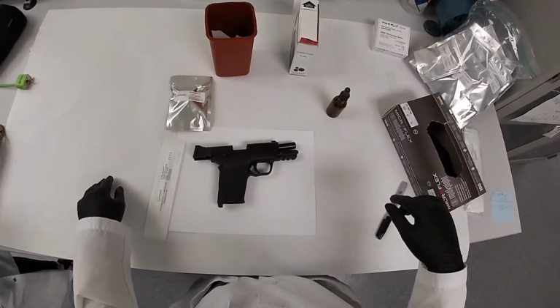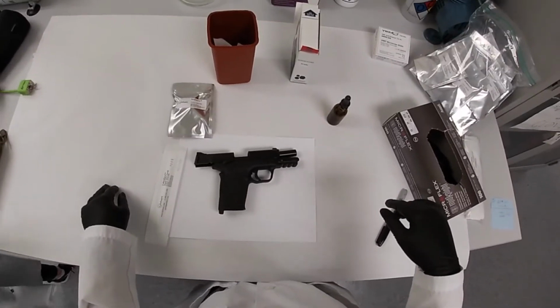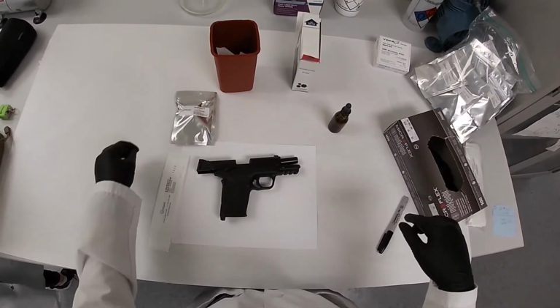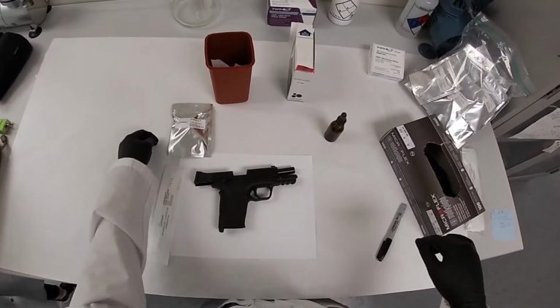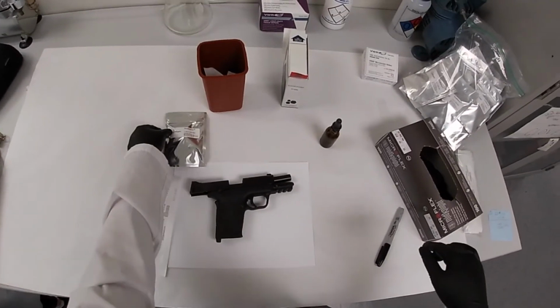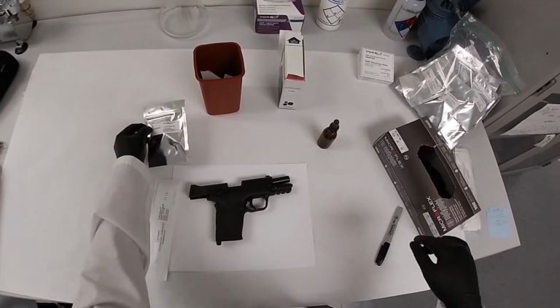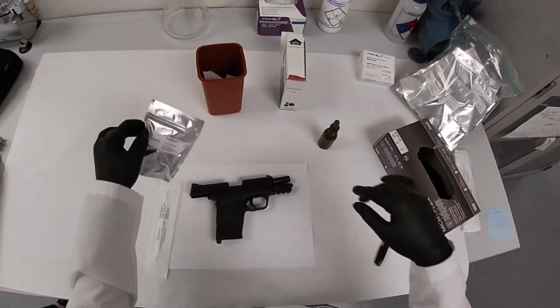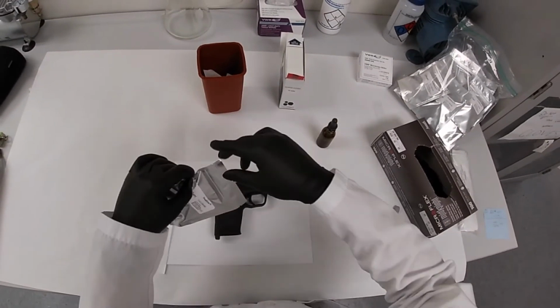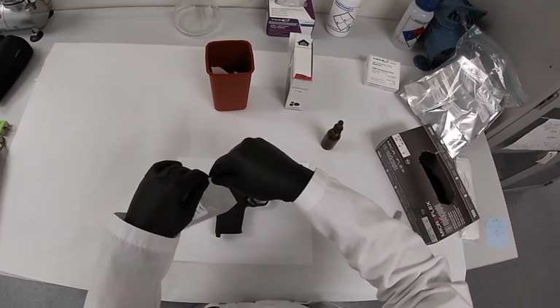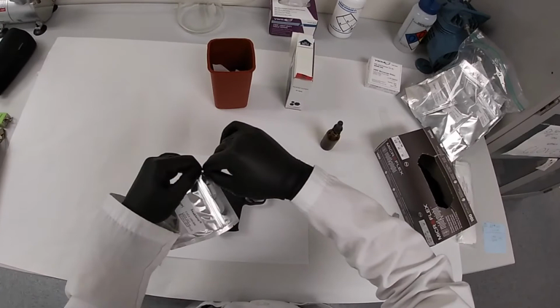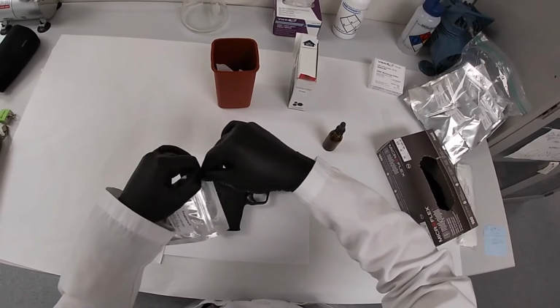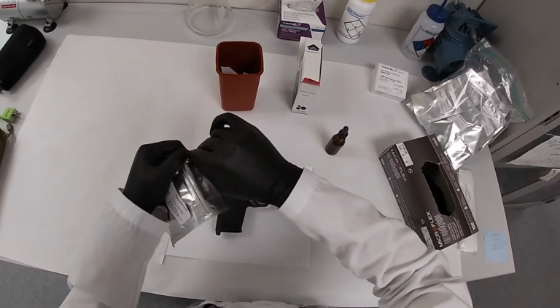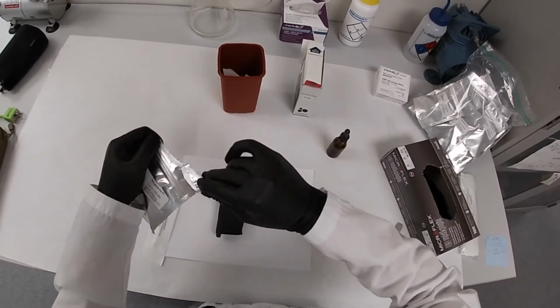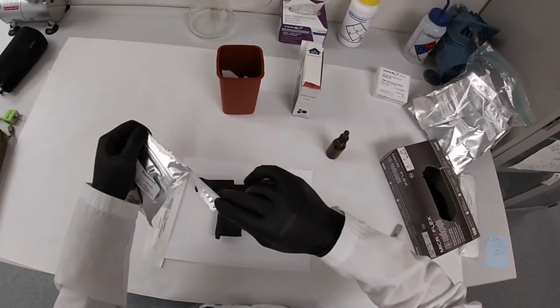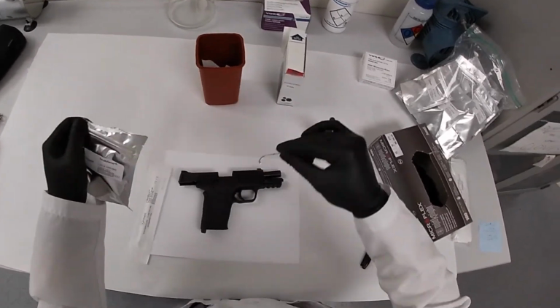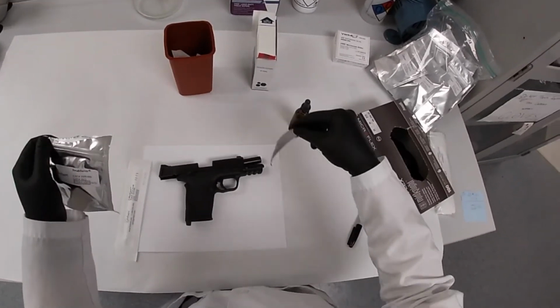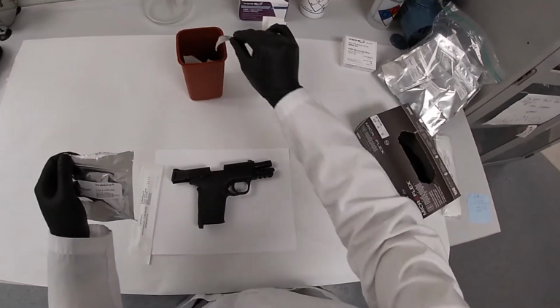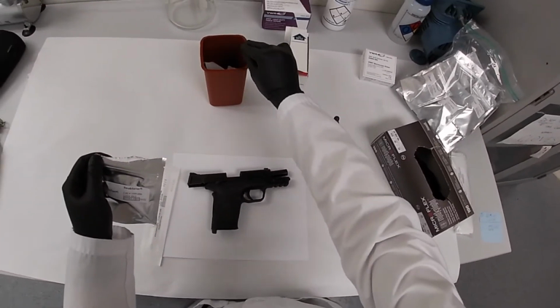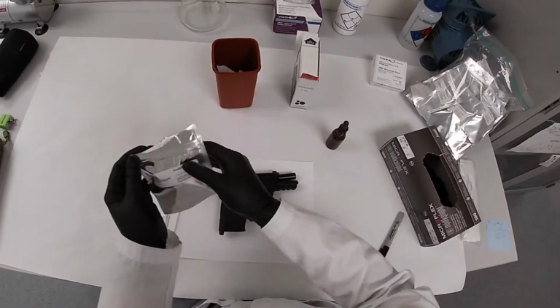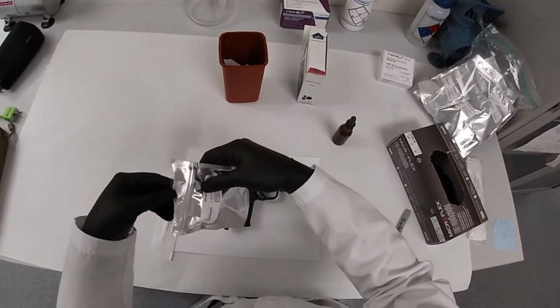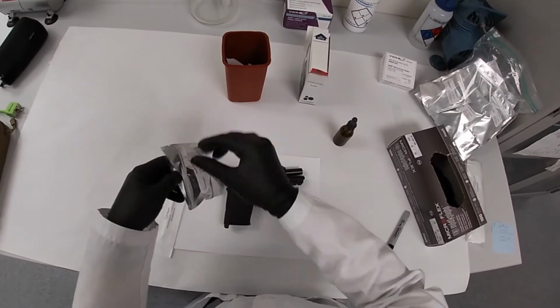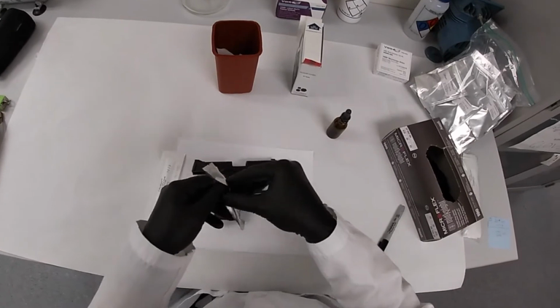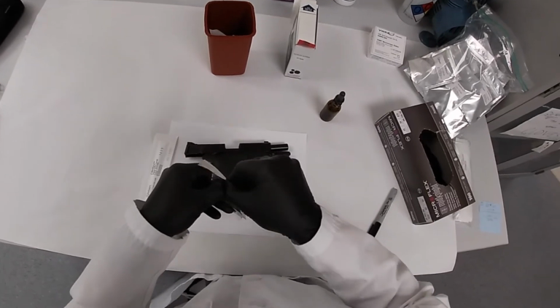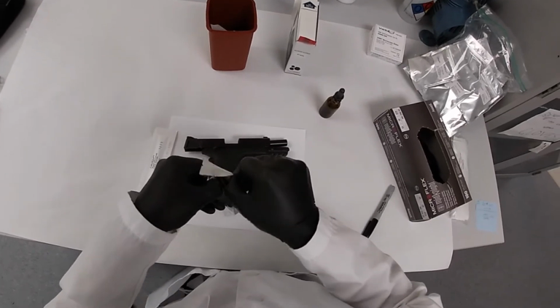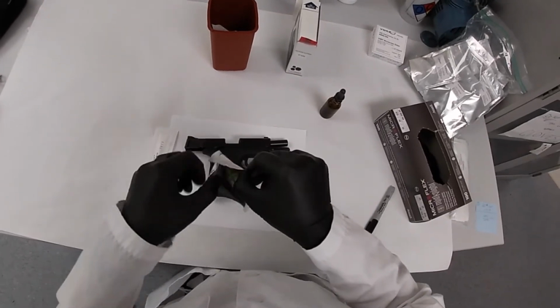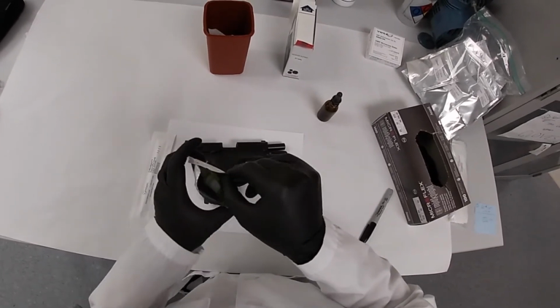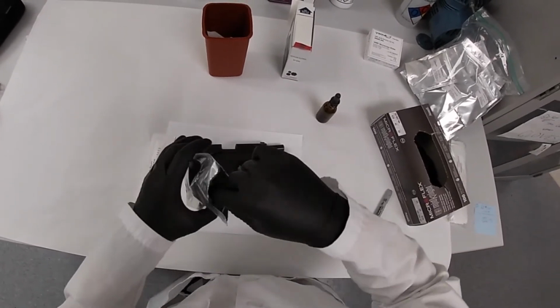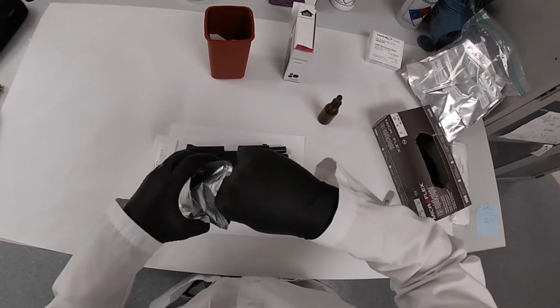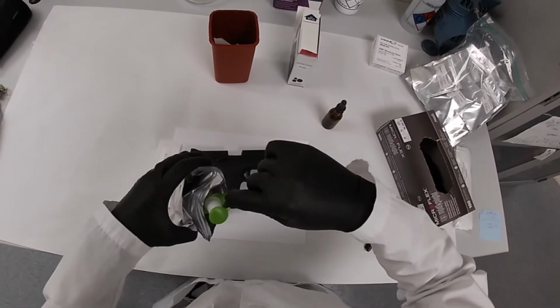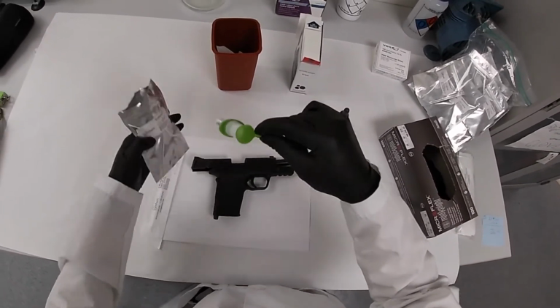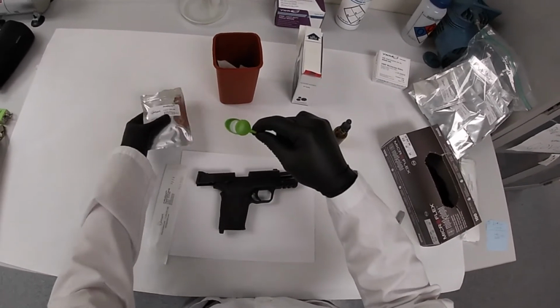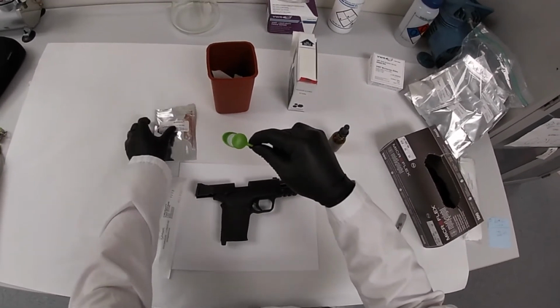Be sure to wear appropriate personal protective equipment. Remove the swab saver from the protective foil pouch and place the swab saver on the pouch.